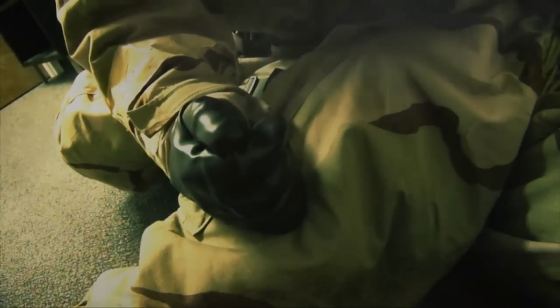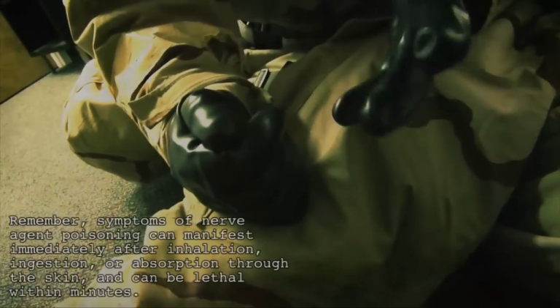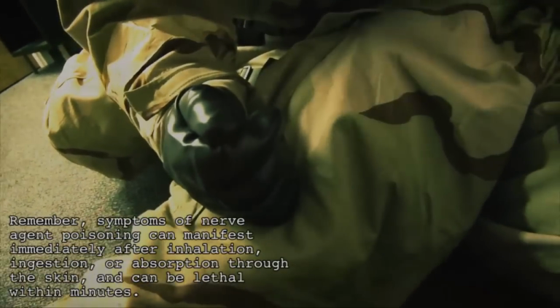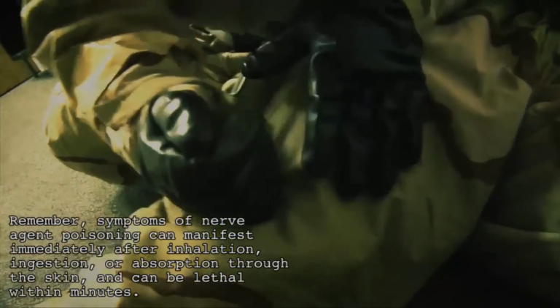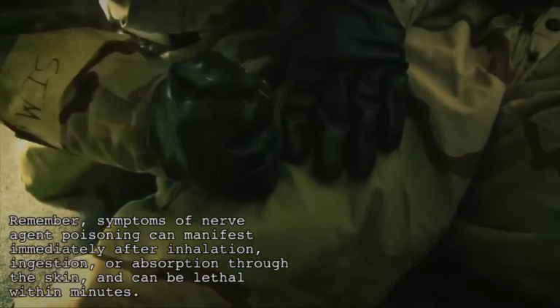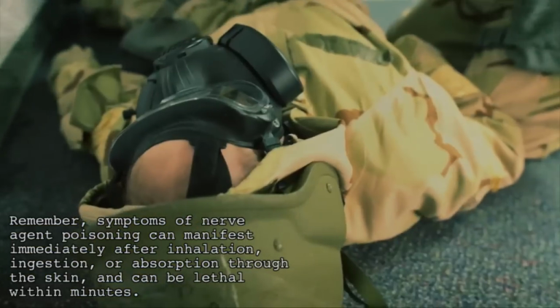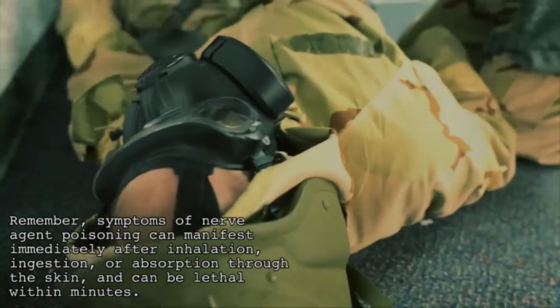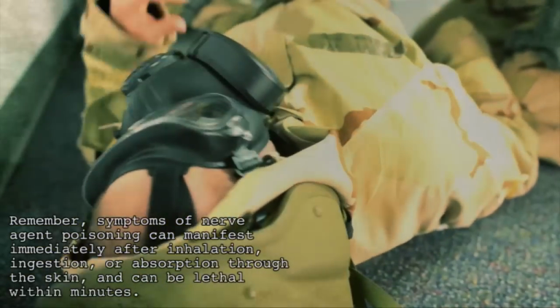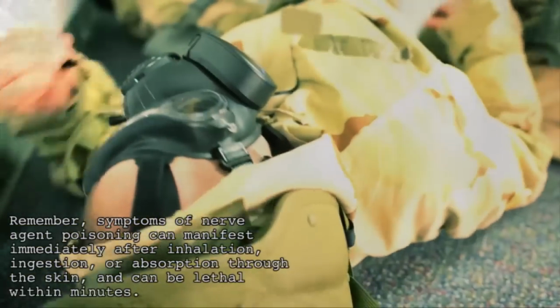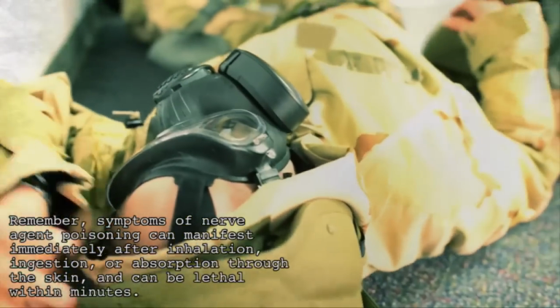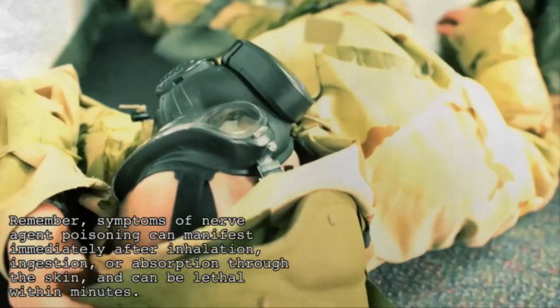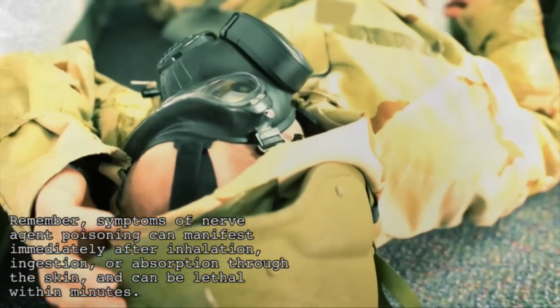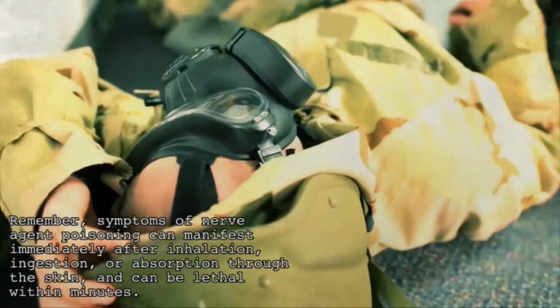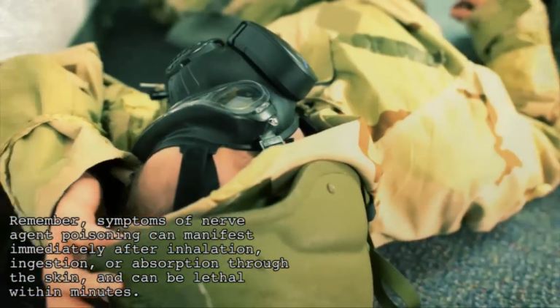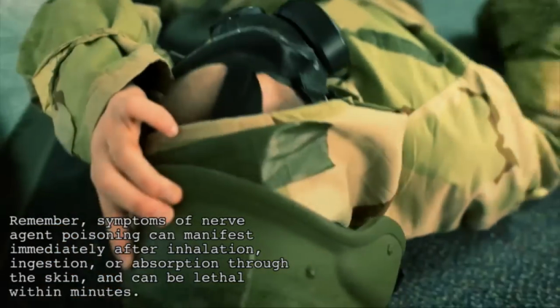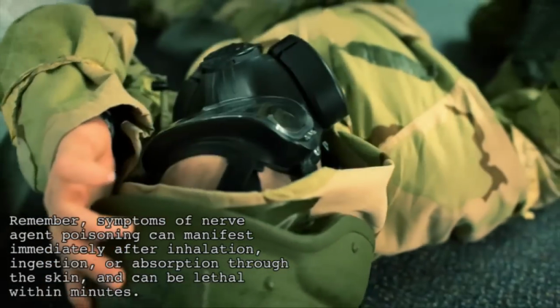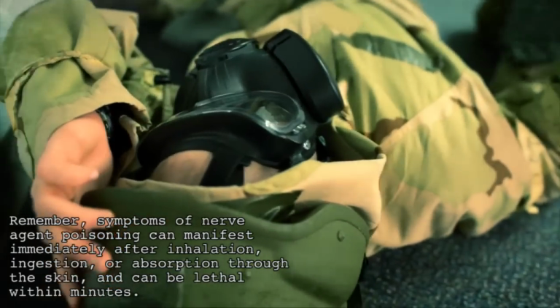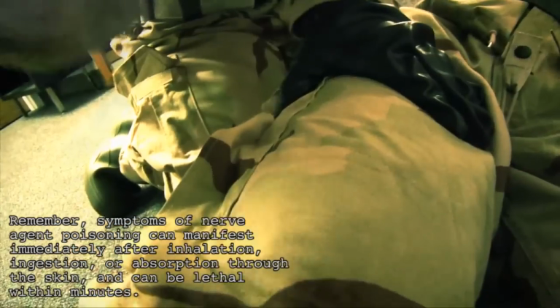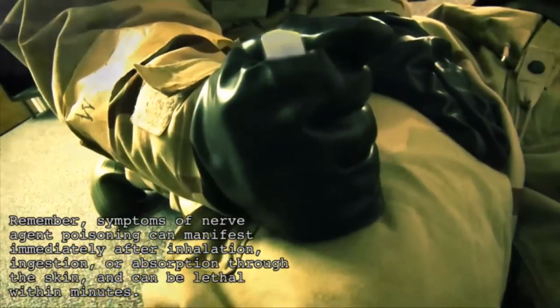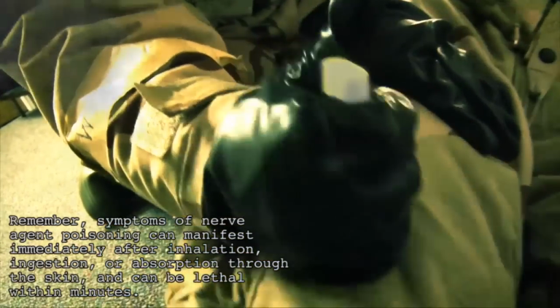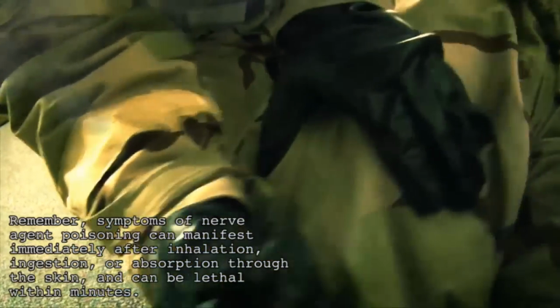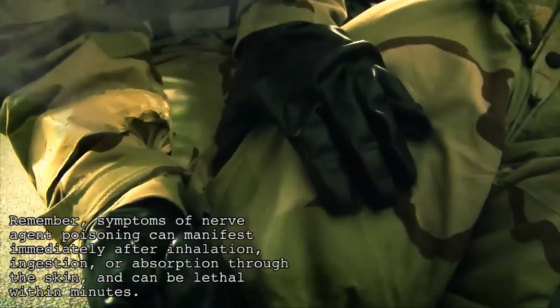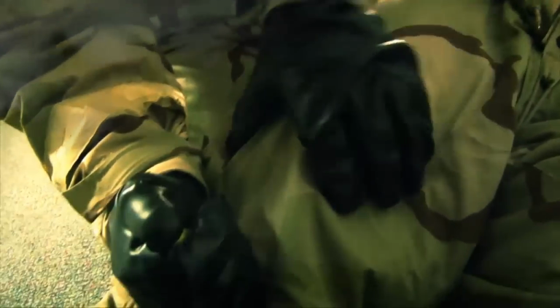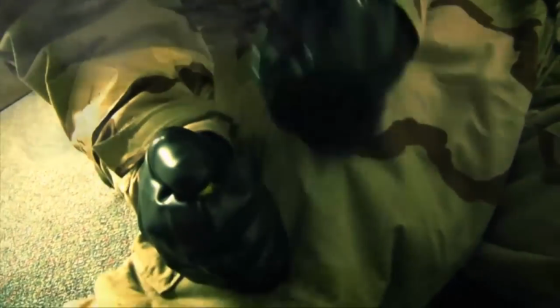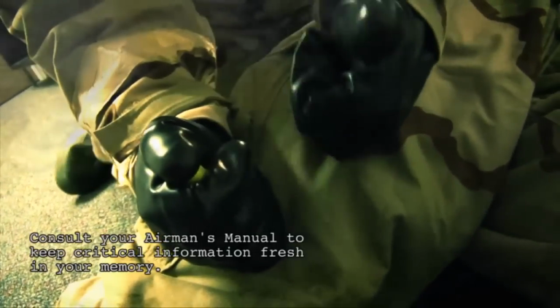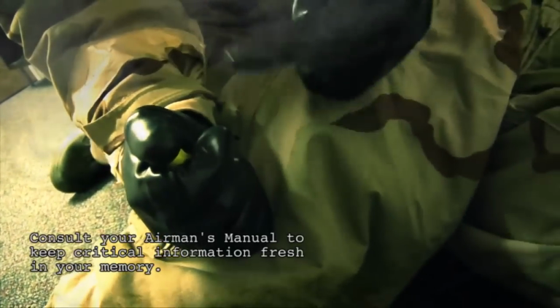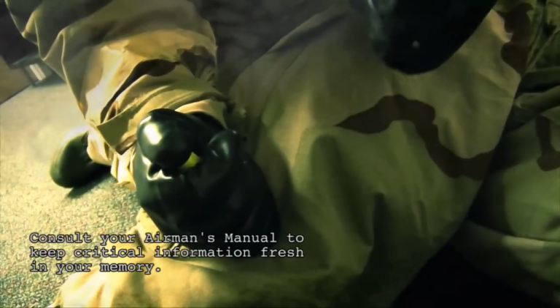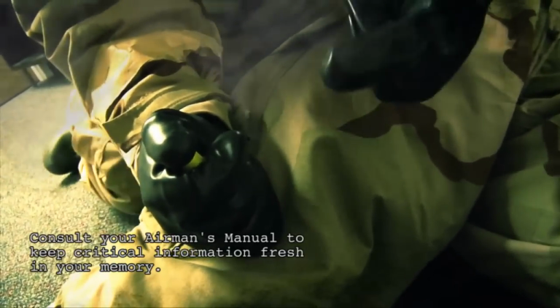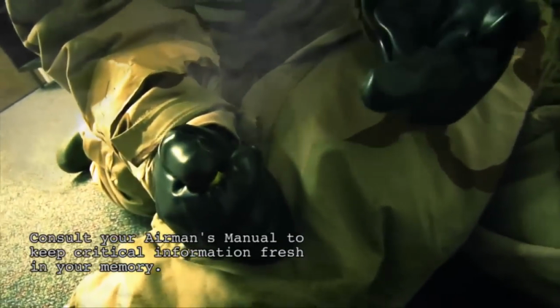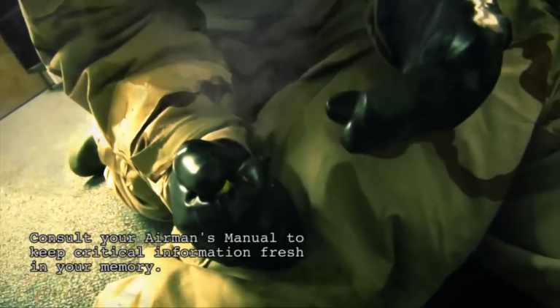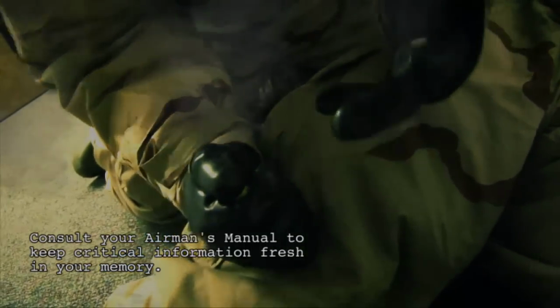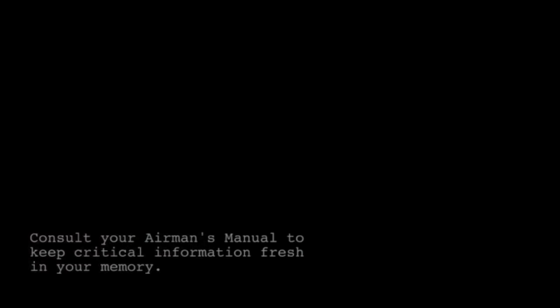Remember, symptoms of nerve agent poisoning can manifest immediately after inhalation, ingestion, or absorption through the skin, and can be lethal within minutes. Consult your airman's manual to keep critical information fresh in your memory.